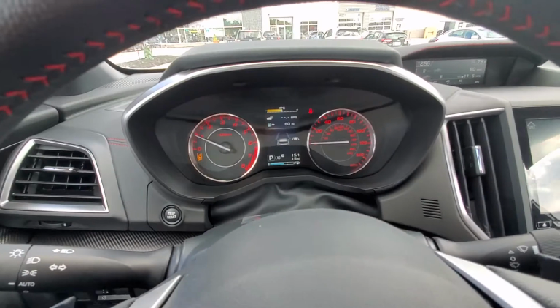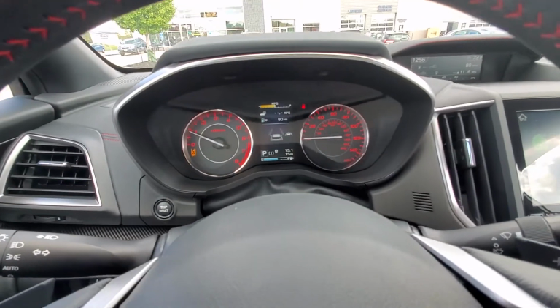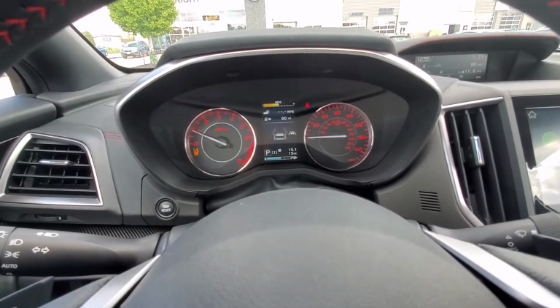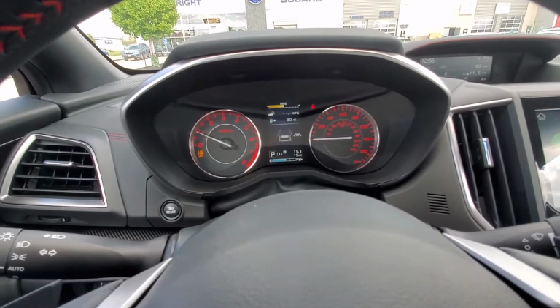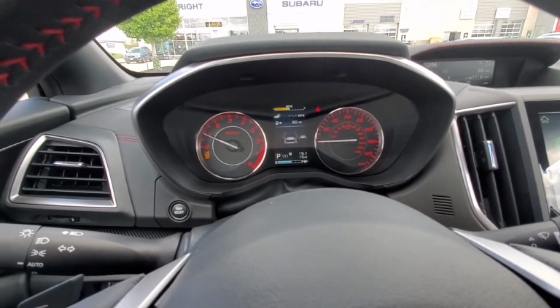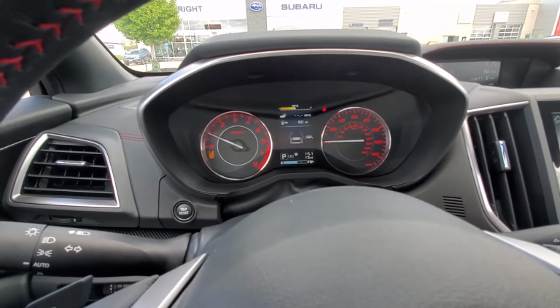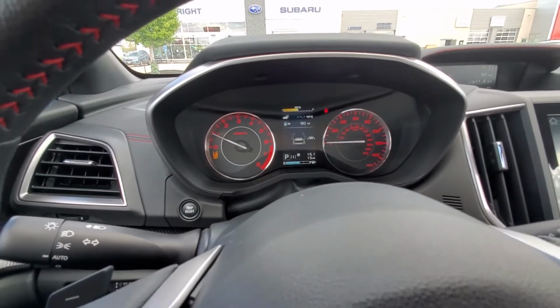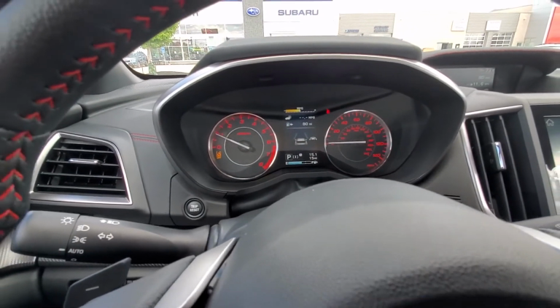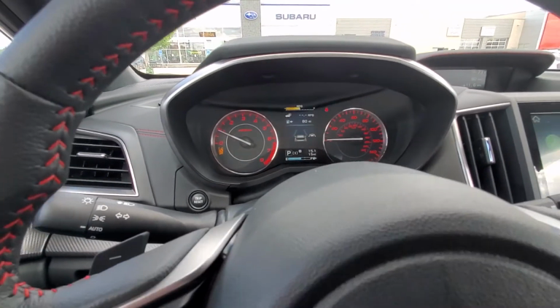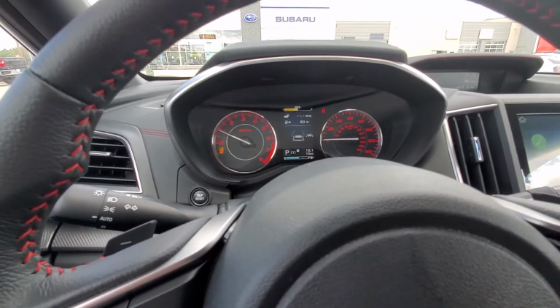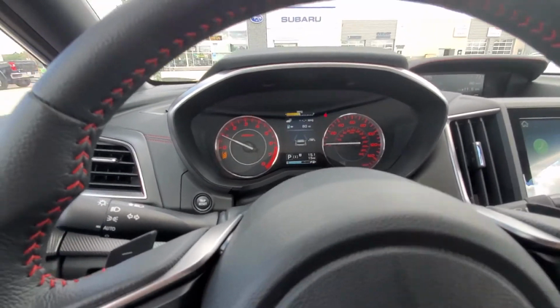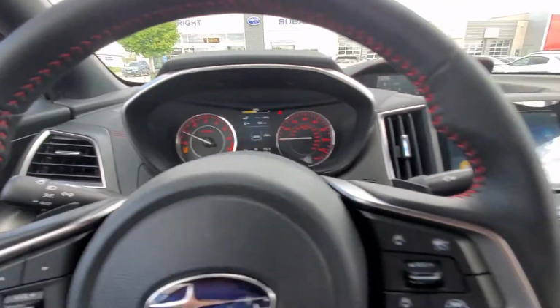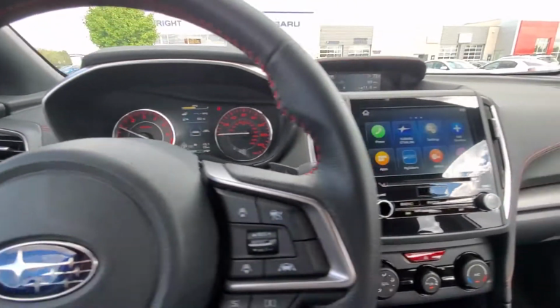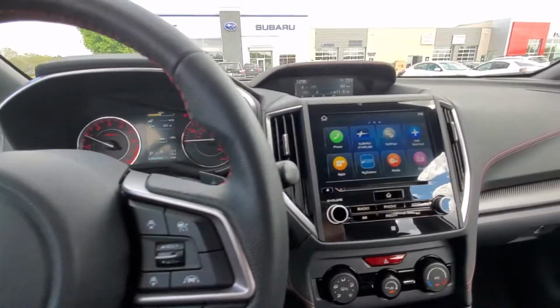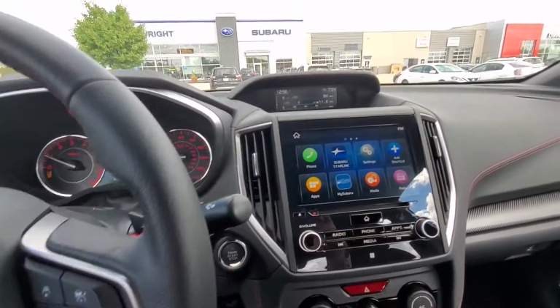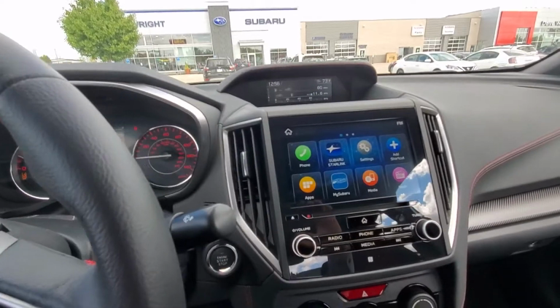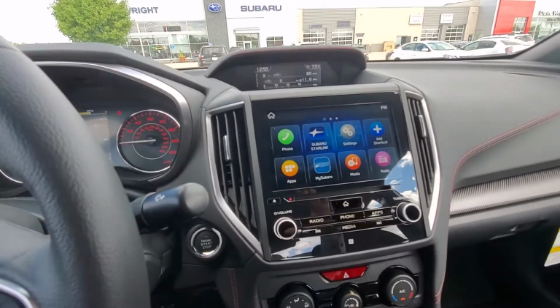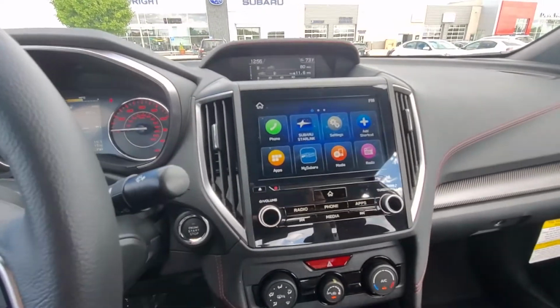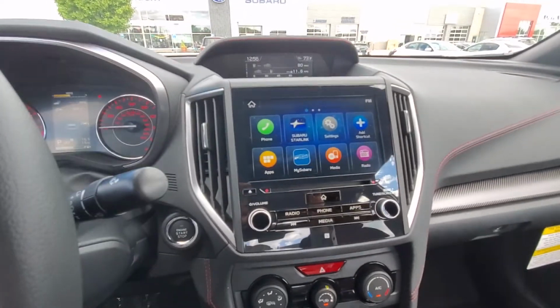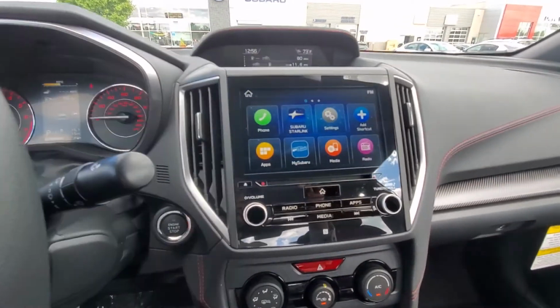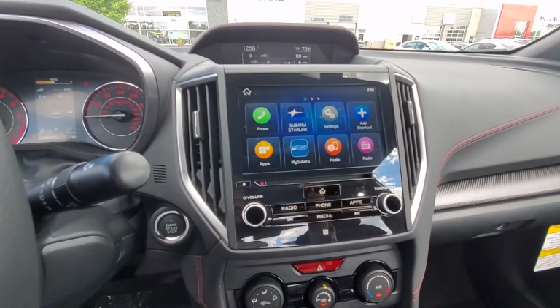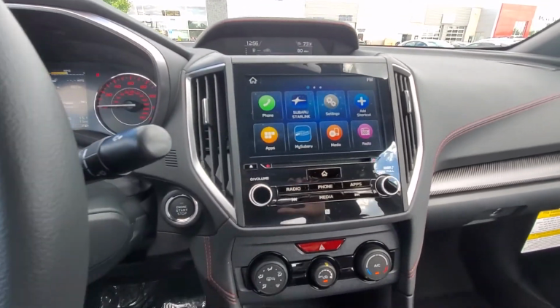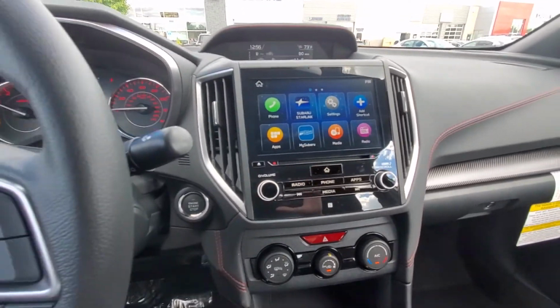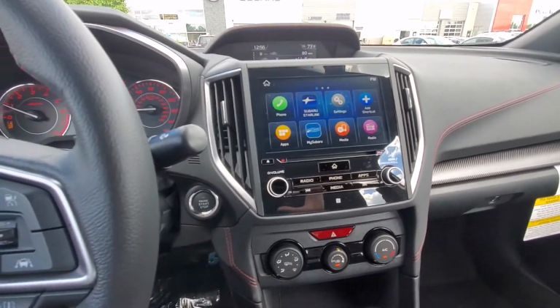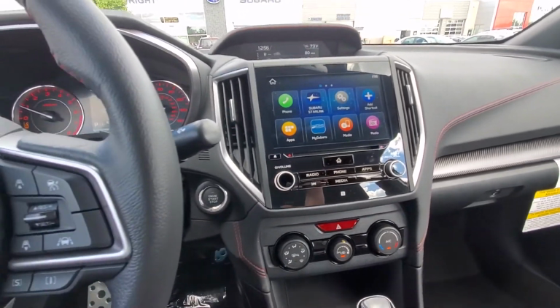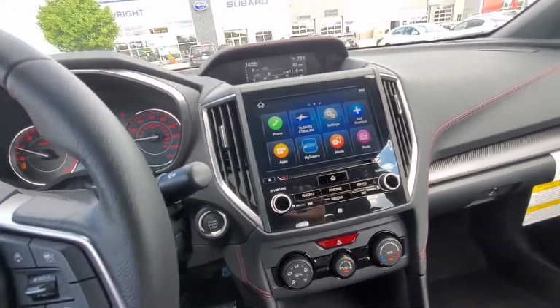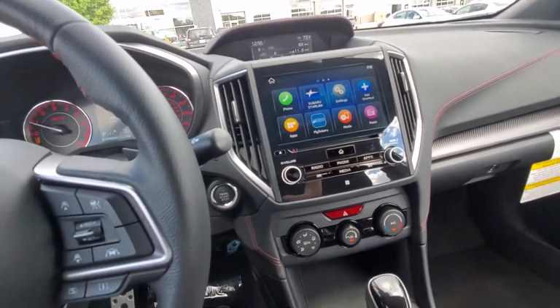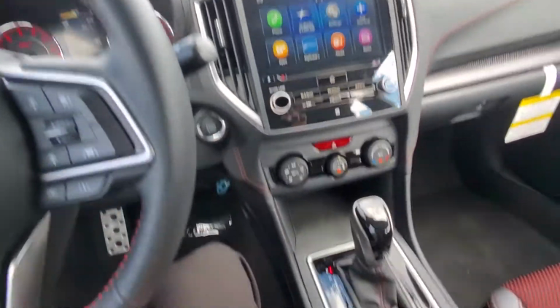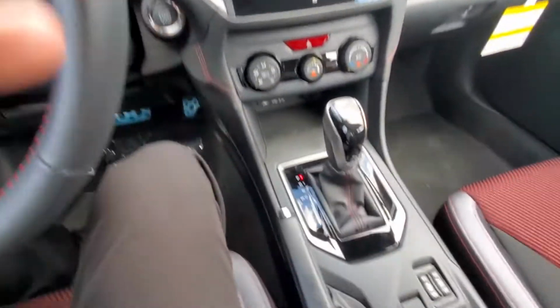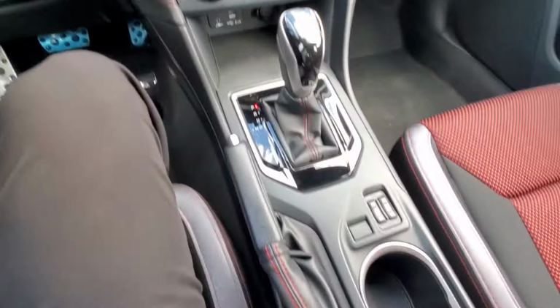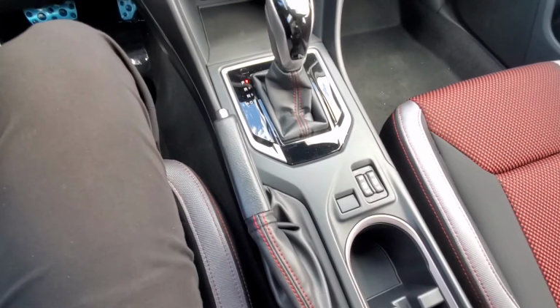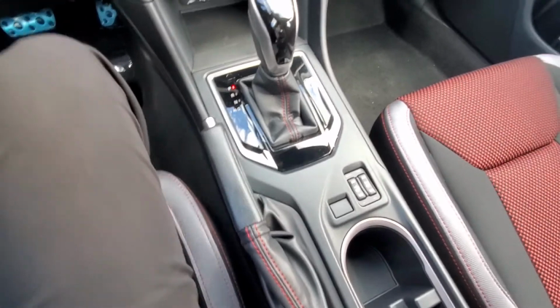Very slick looking display screen as well. You've got your nice display screen, and heated front seats too.